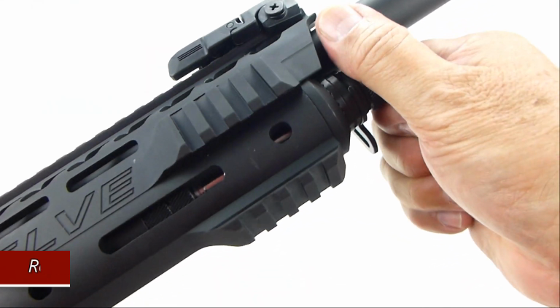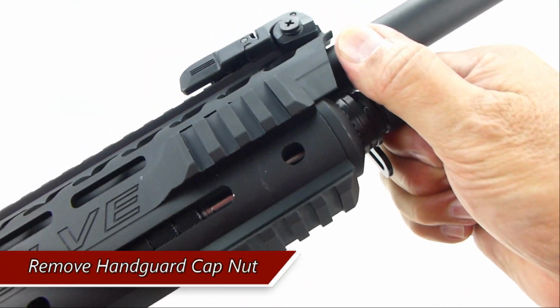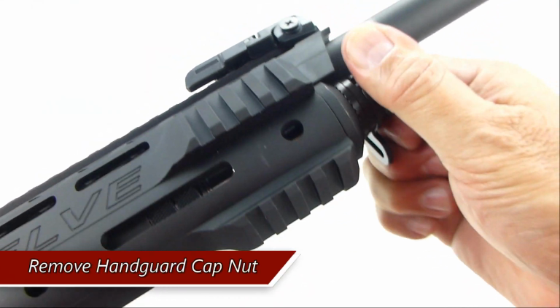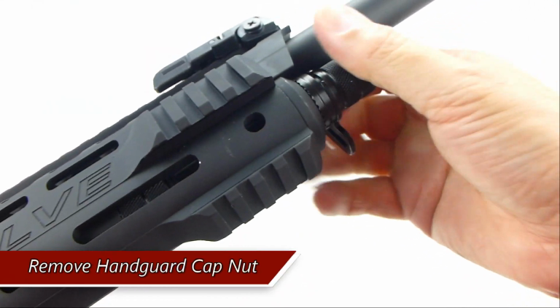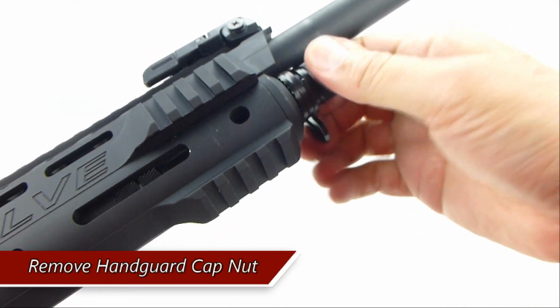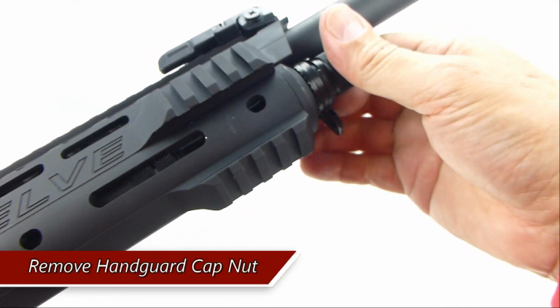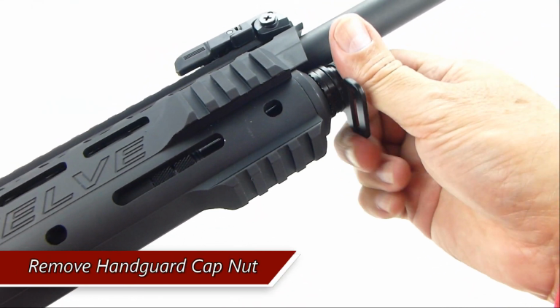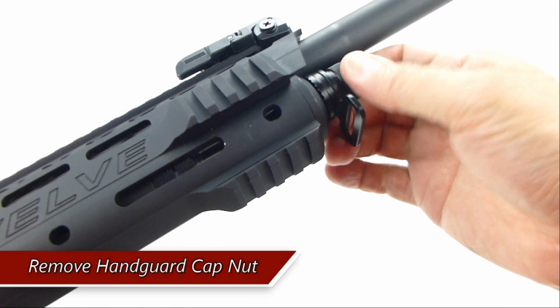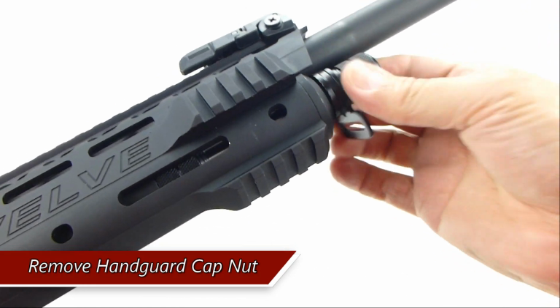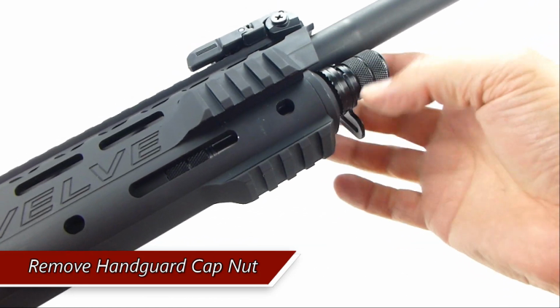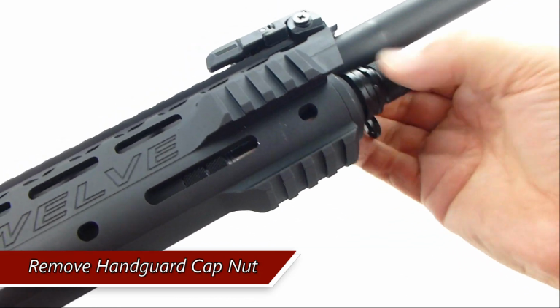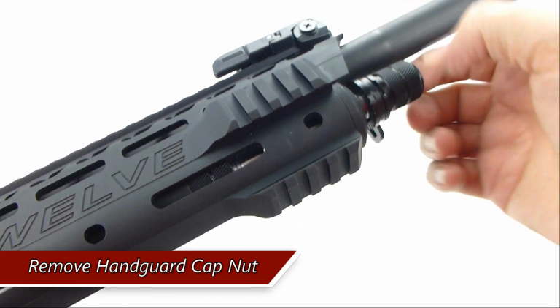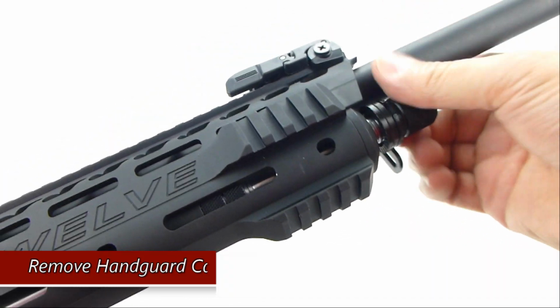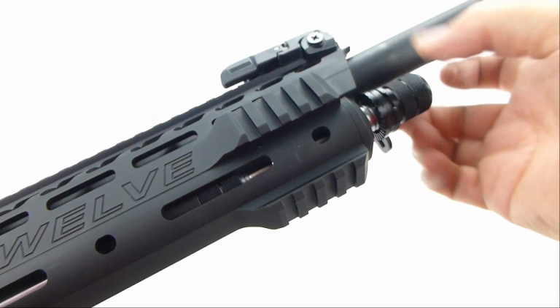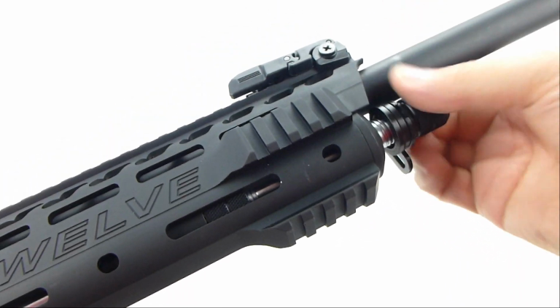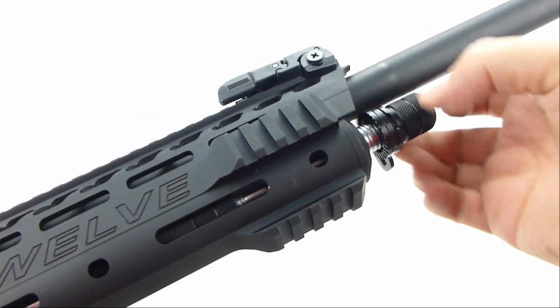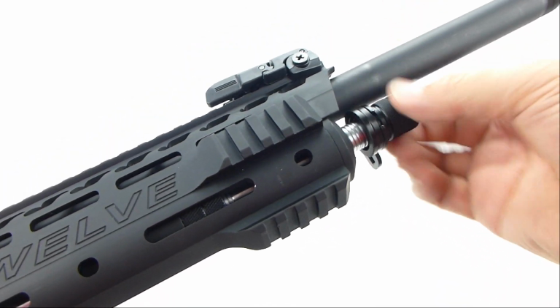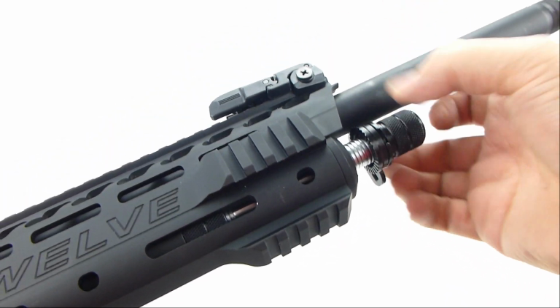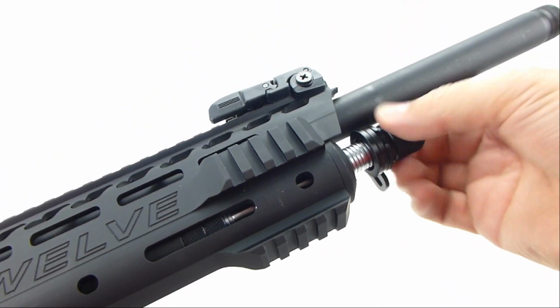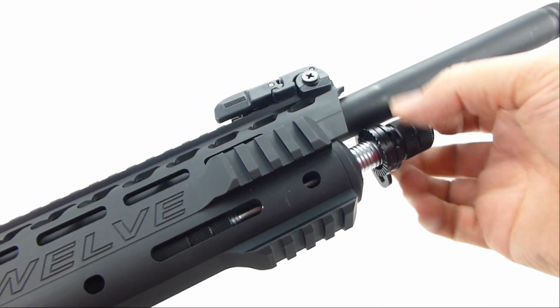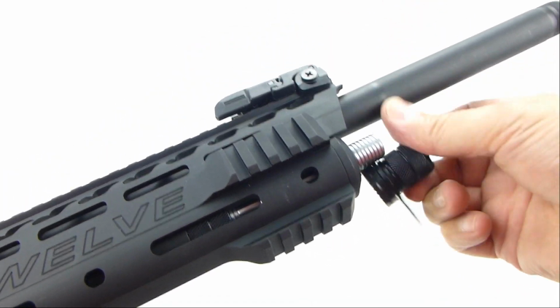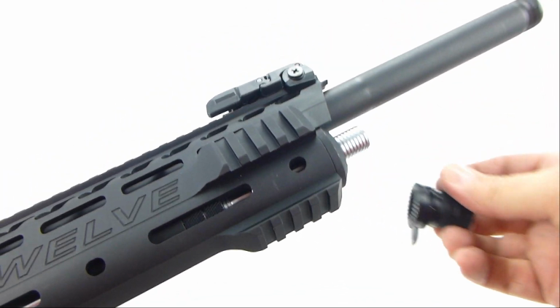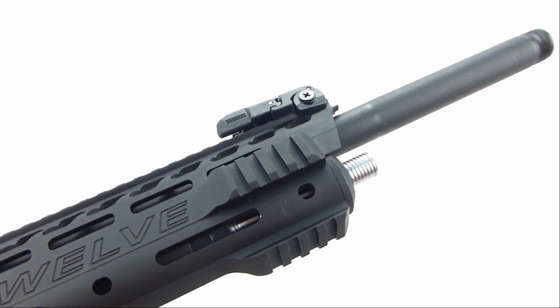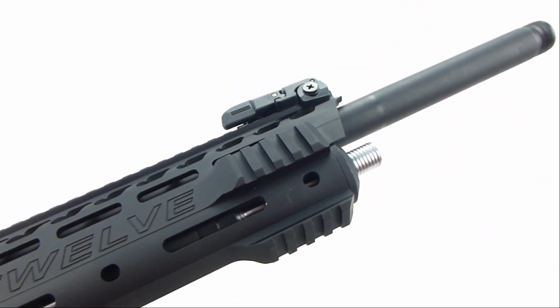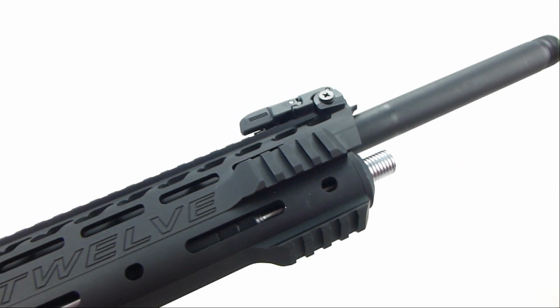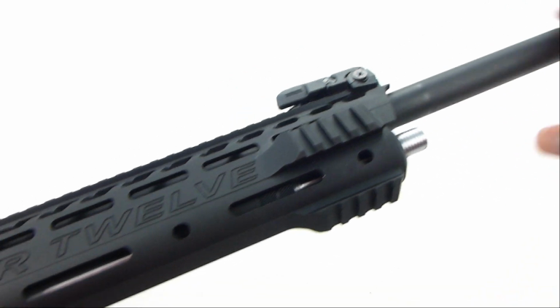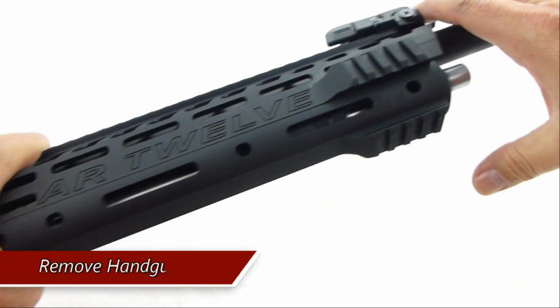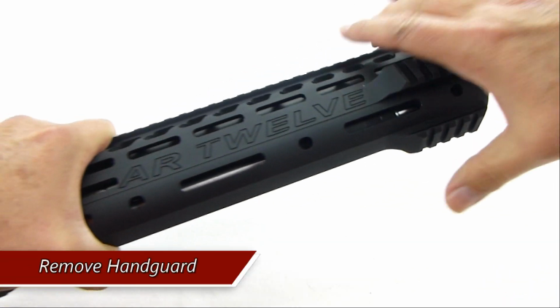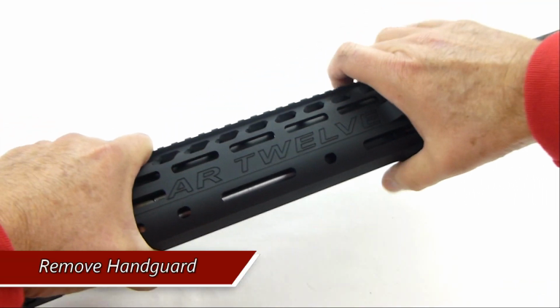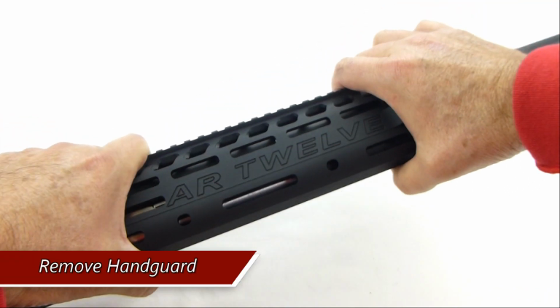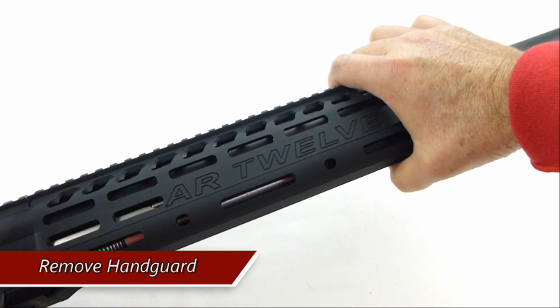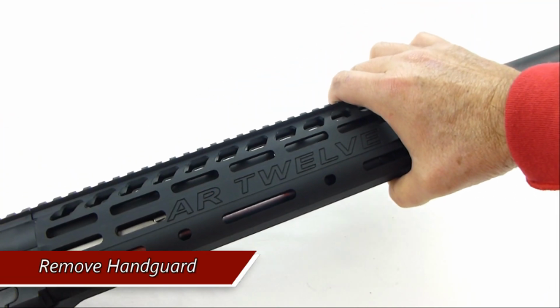Remove the handguard cap nut and remove the handguard.